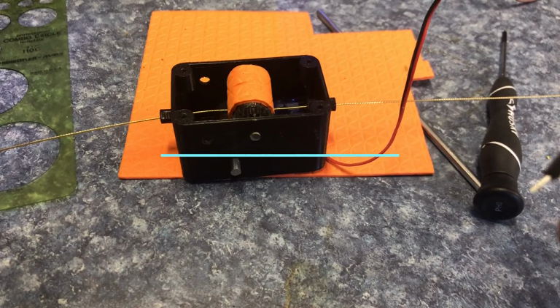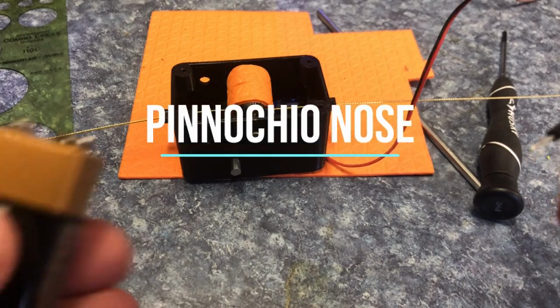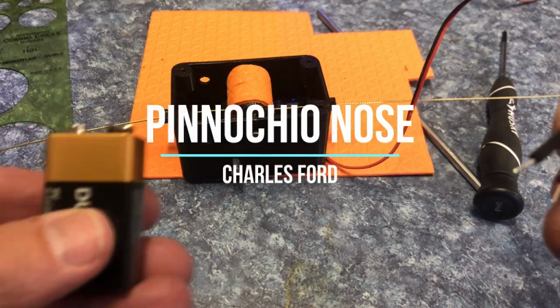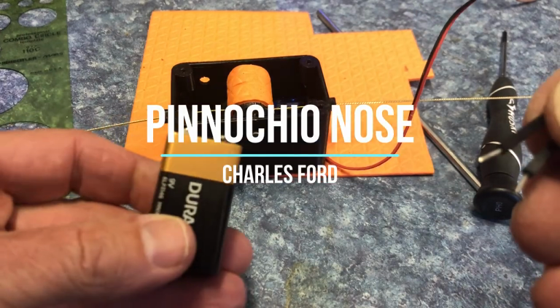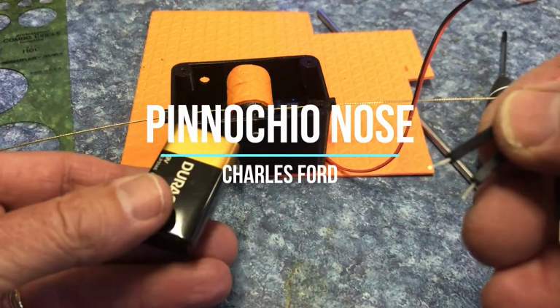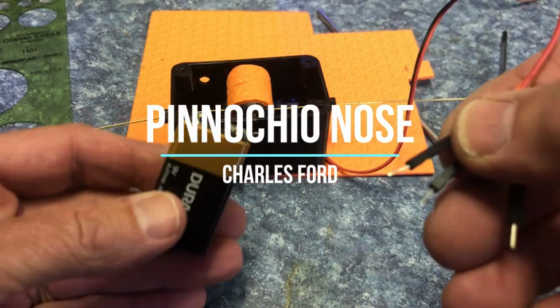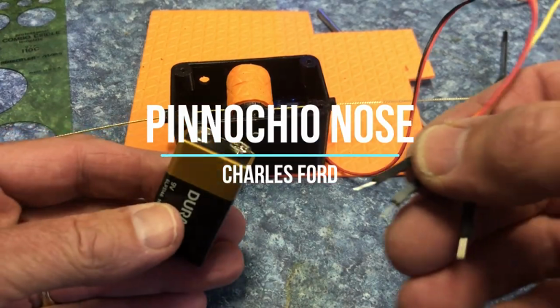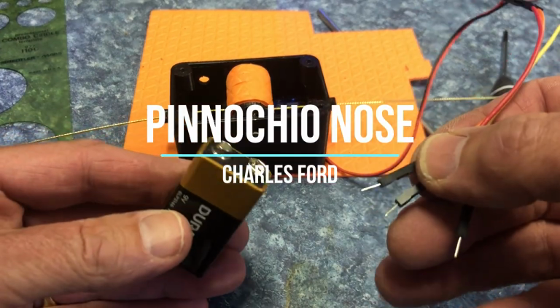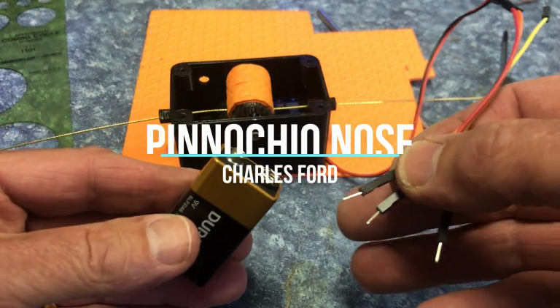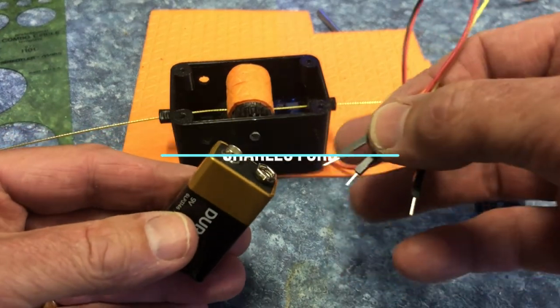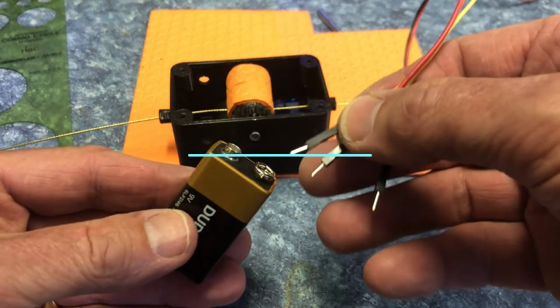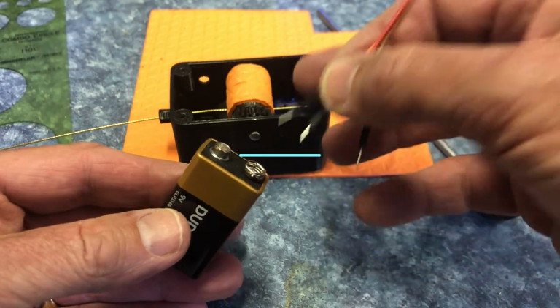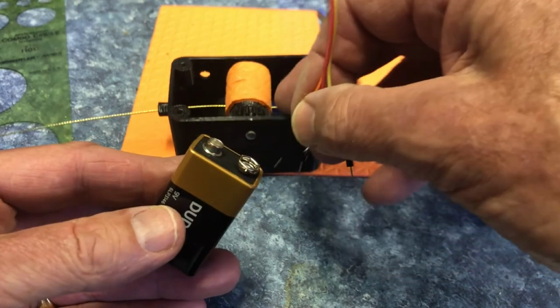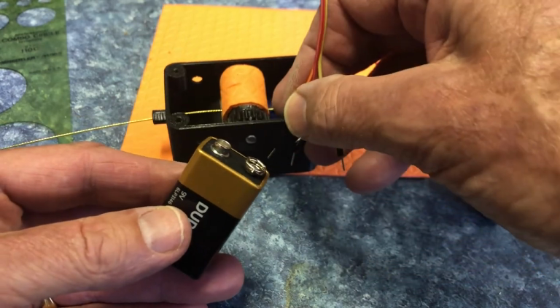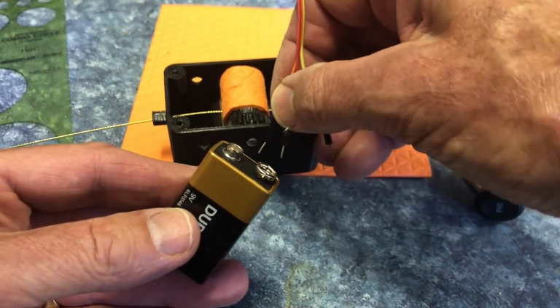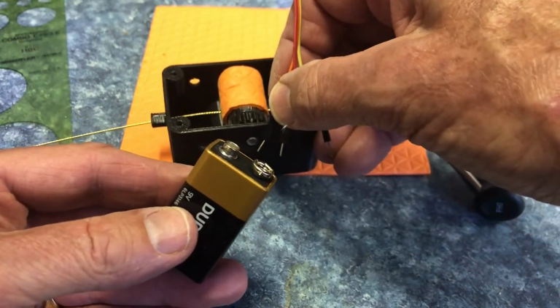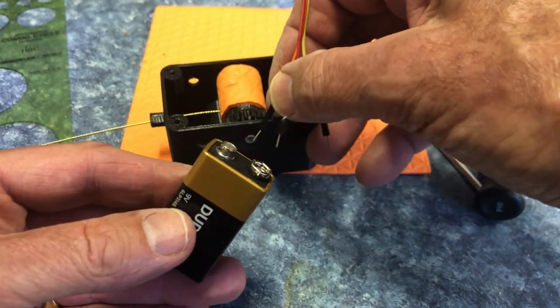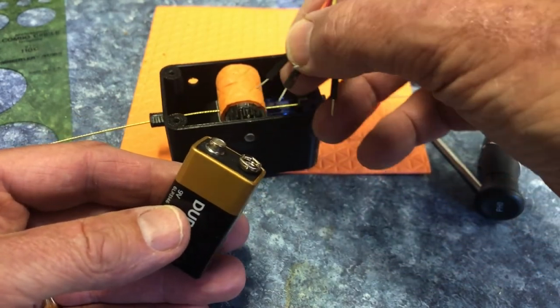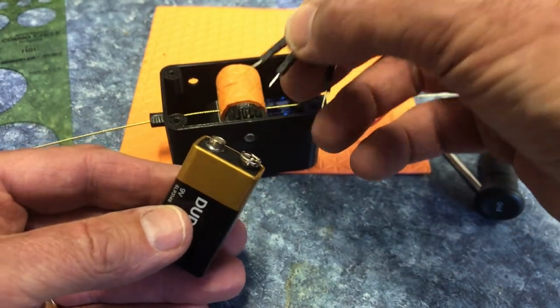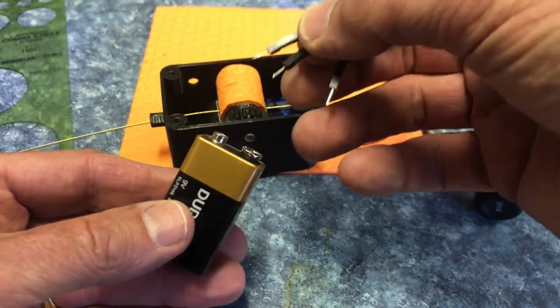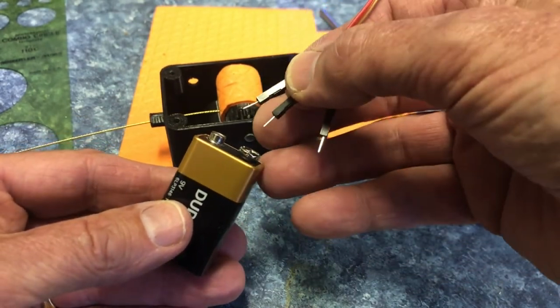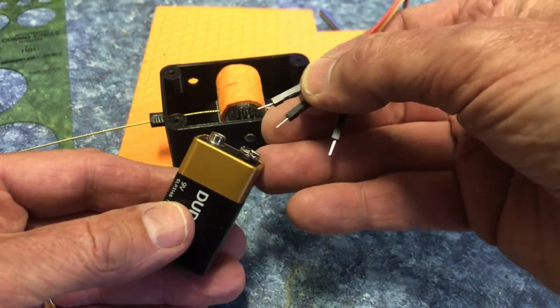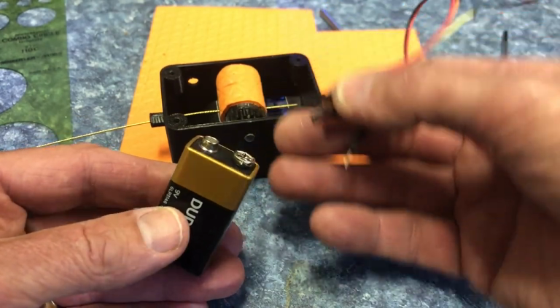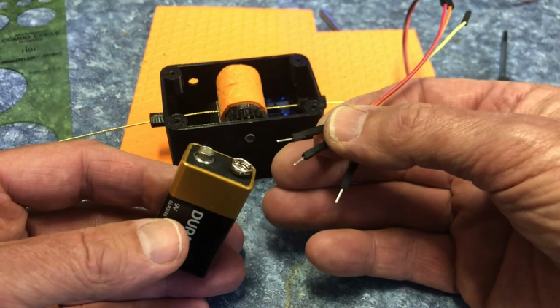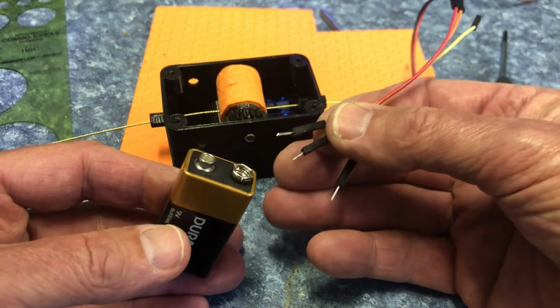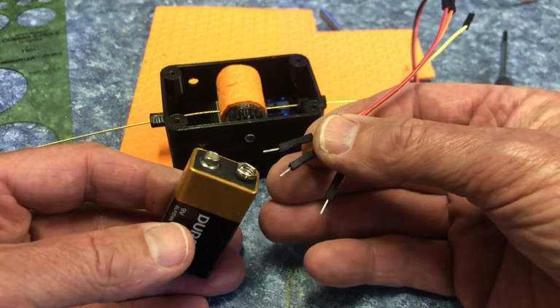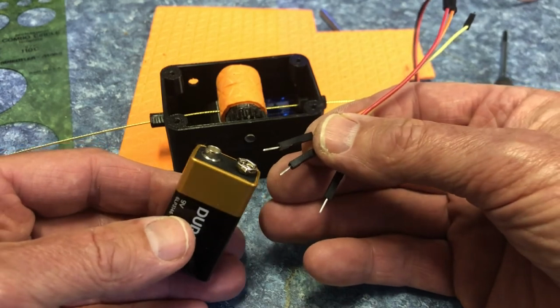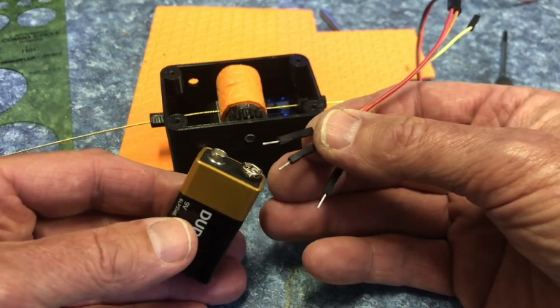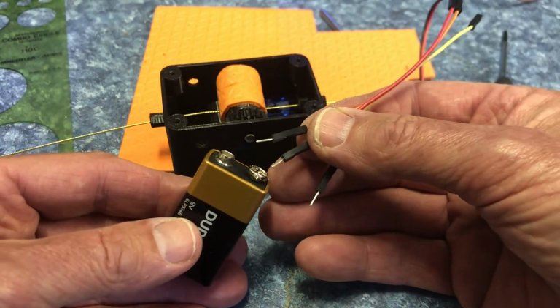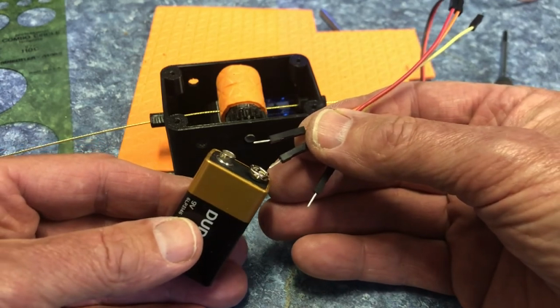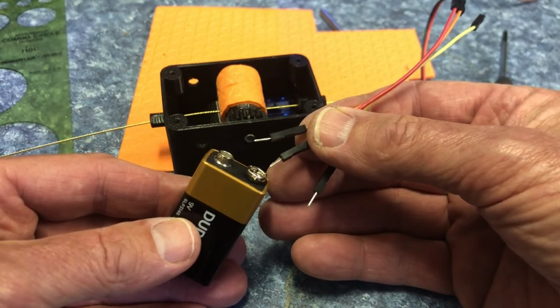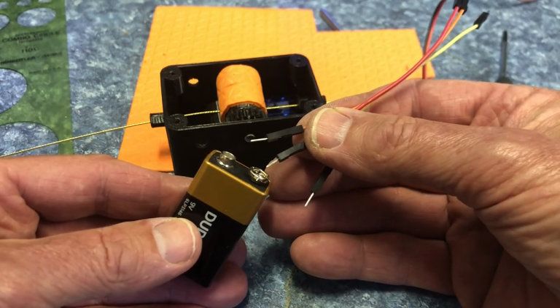I'm running this on a 9-volt battery. It gives enough power and it's not going to run out of juice even if you use it for a whole bunch of rehearsals and performances.